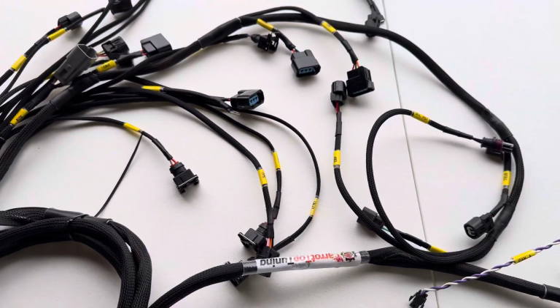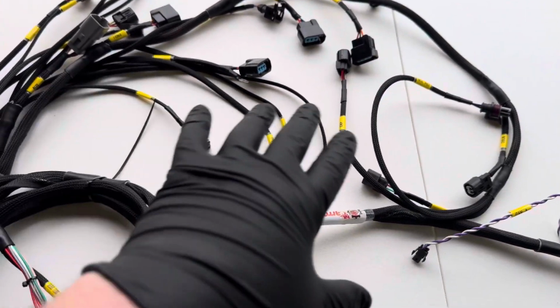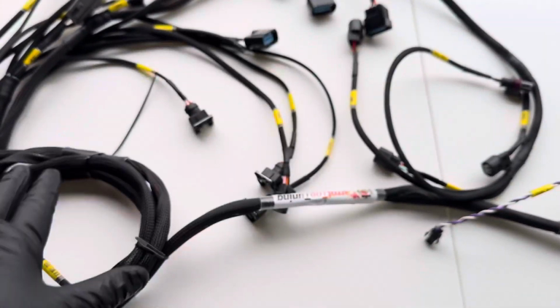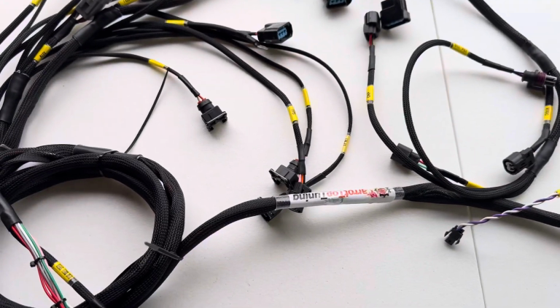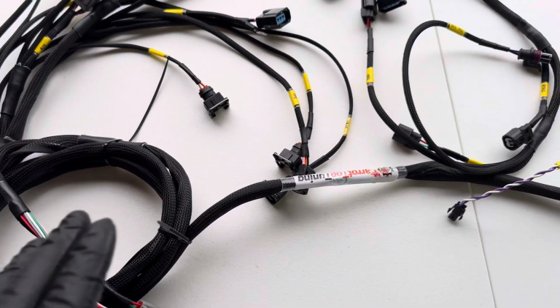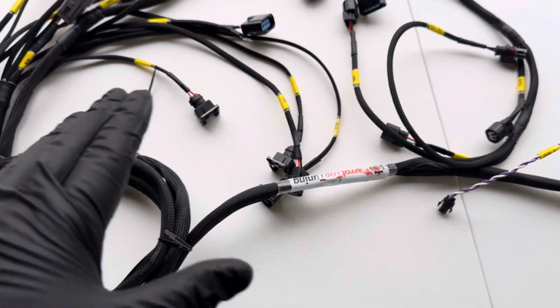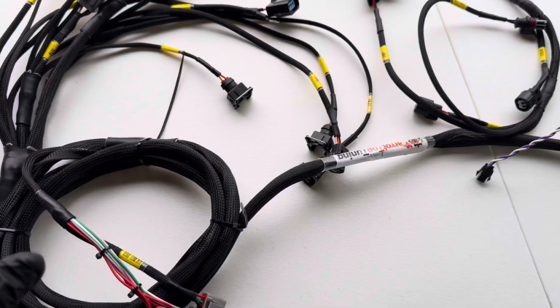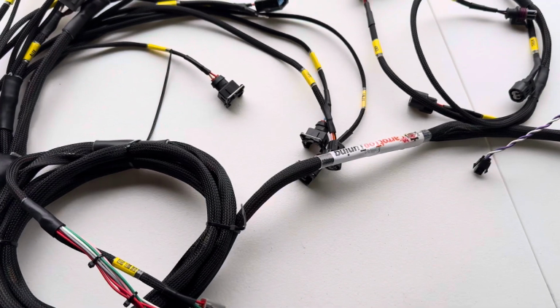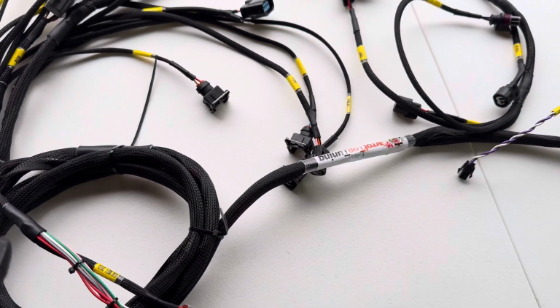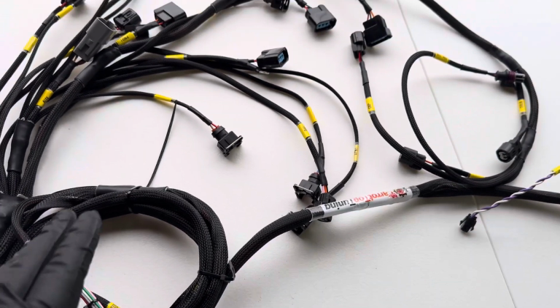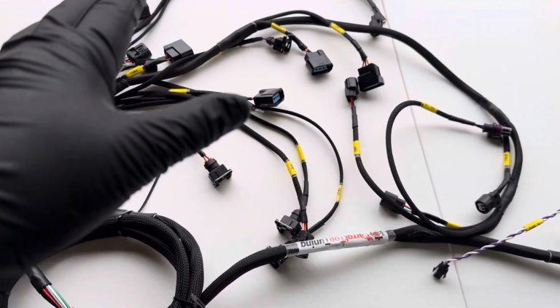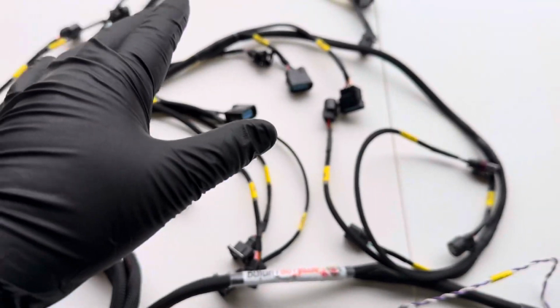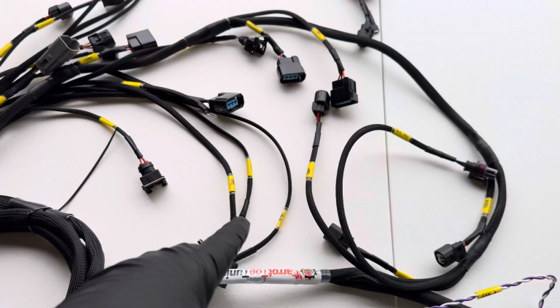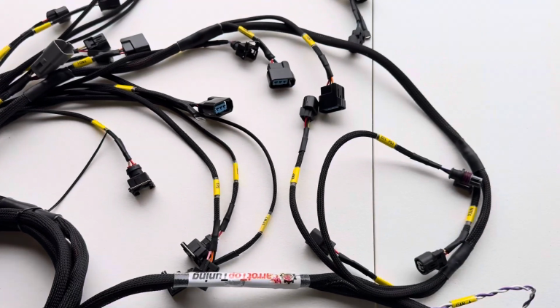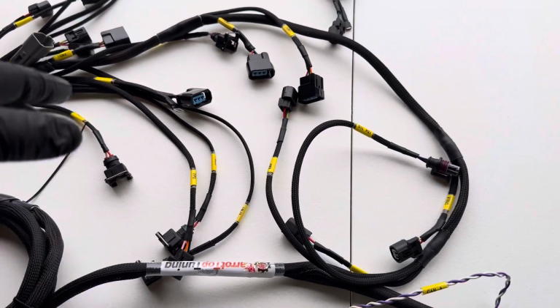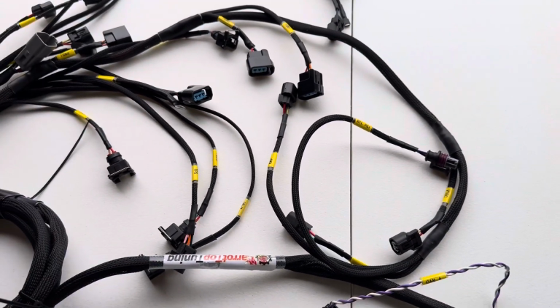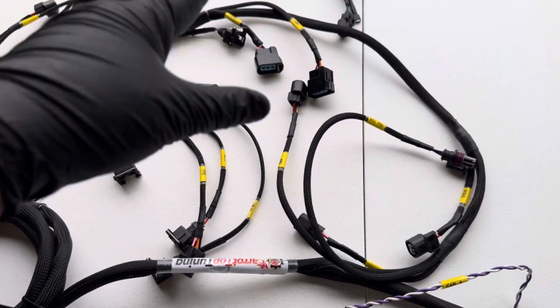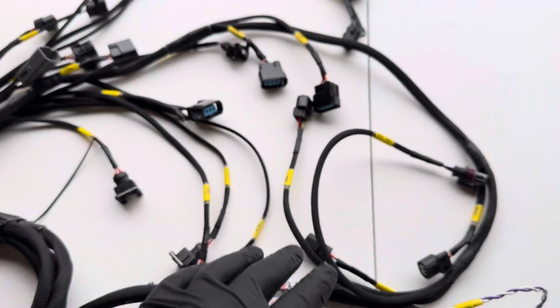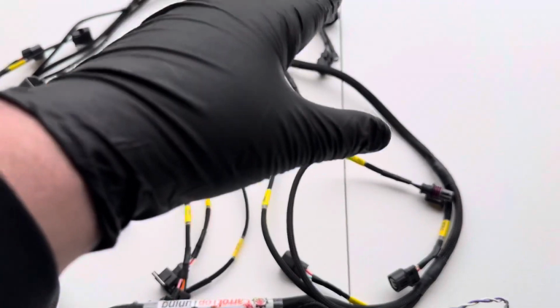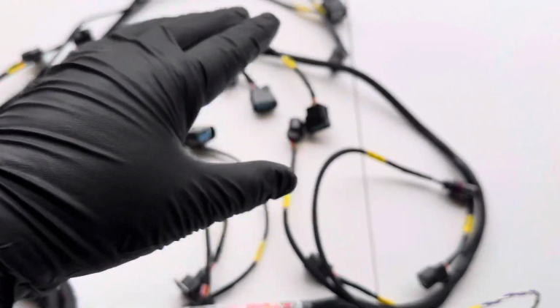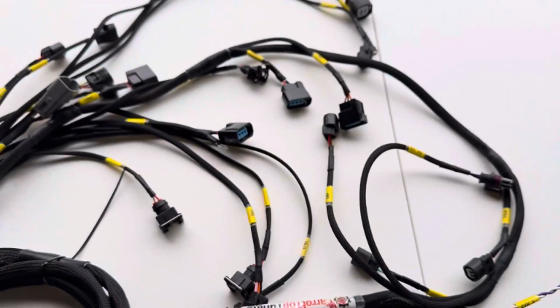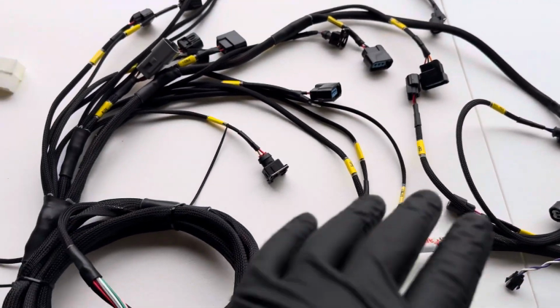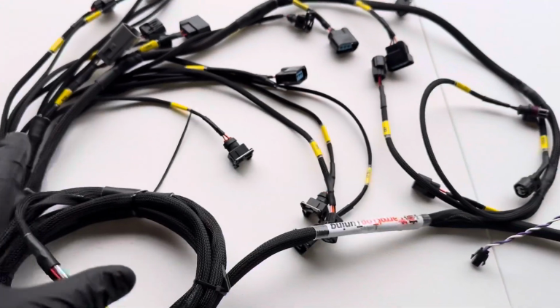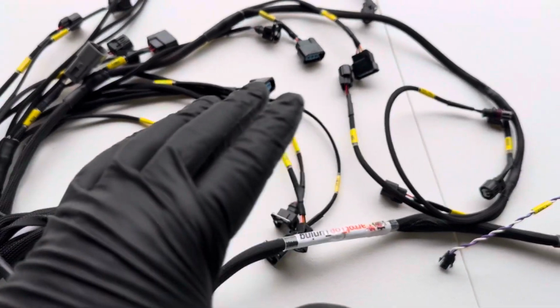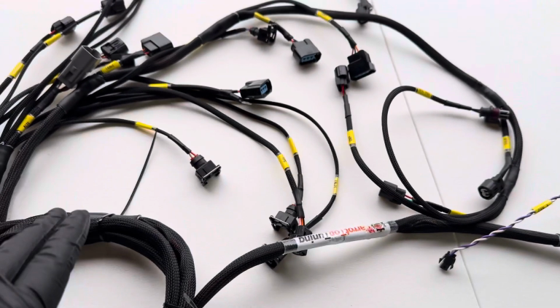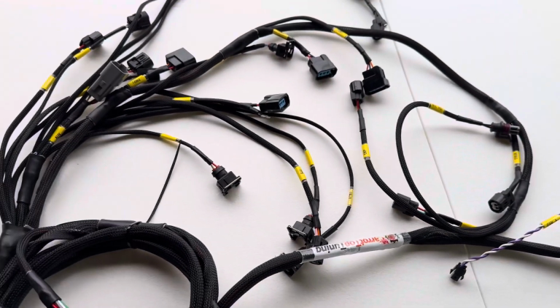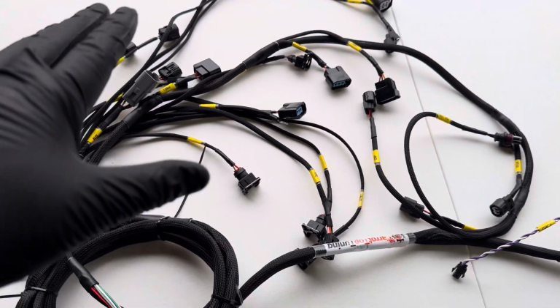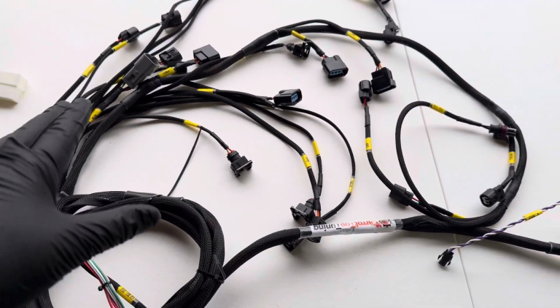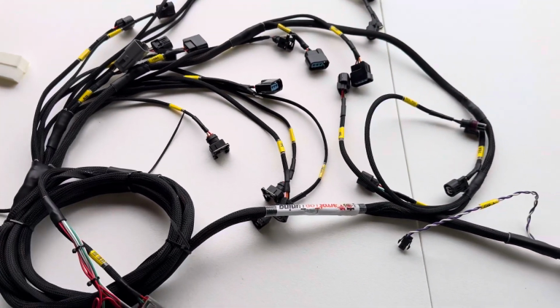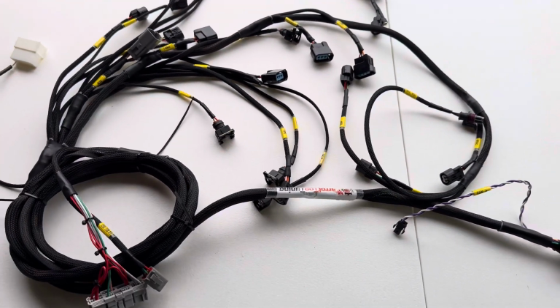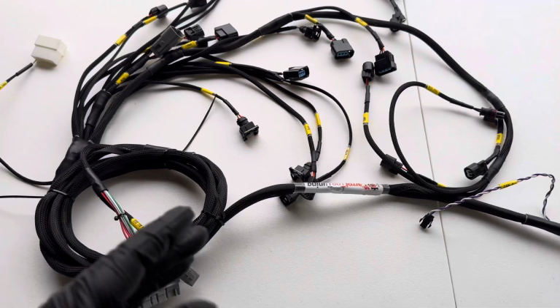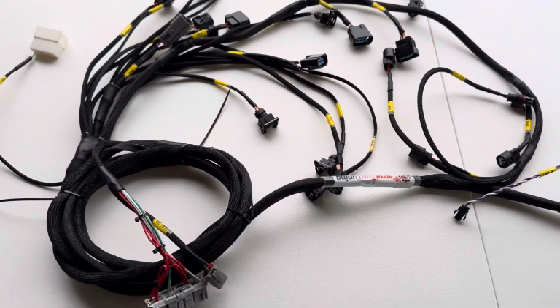As far as everything else, it runs just like a standard K-series tucked harness. You'll have your injectors, your coils, alternator, starter — basically everything like a factory K would, but in a tucked variant.